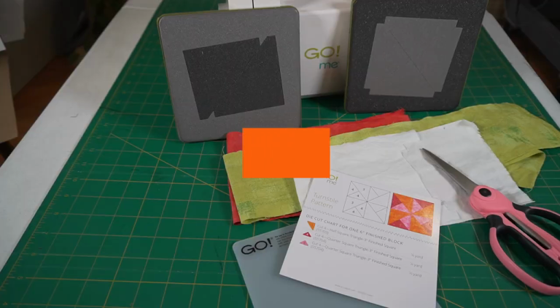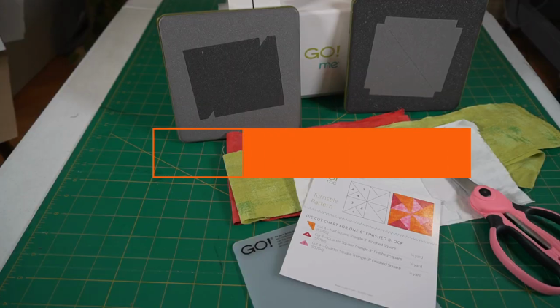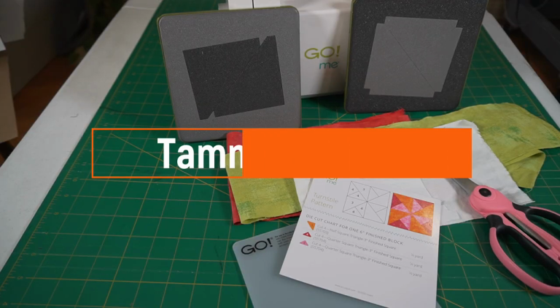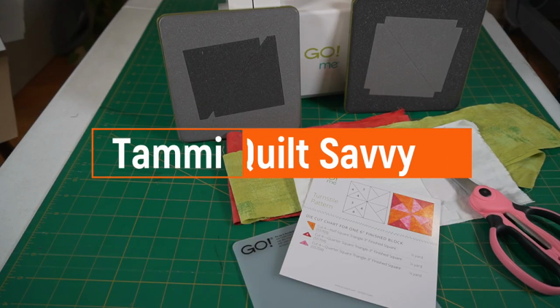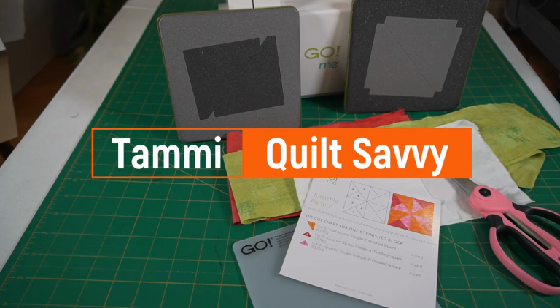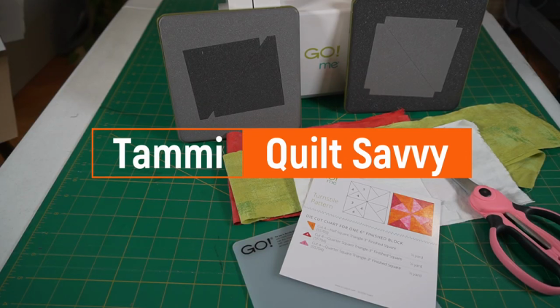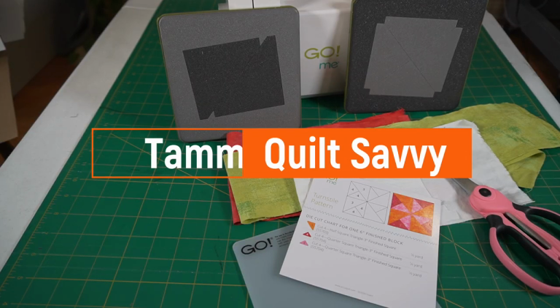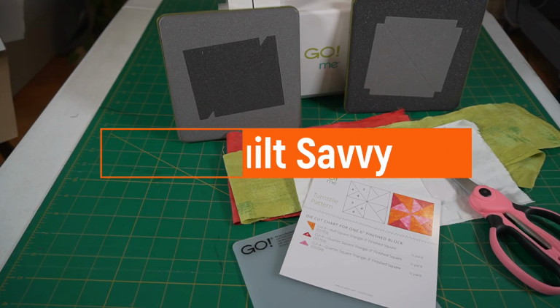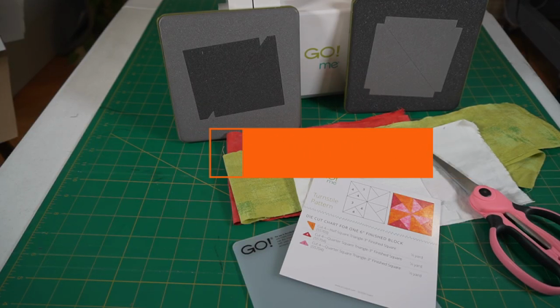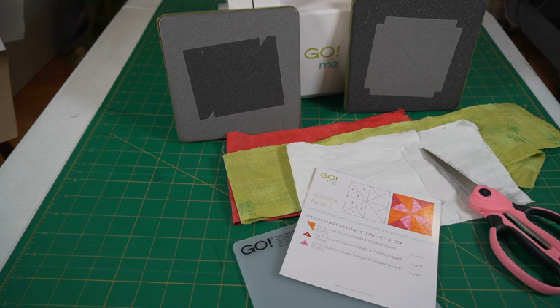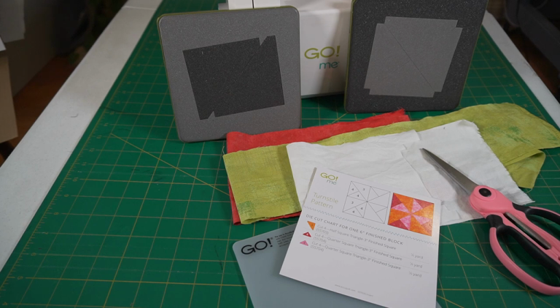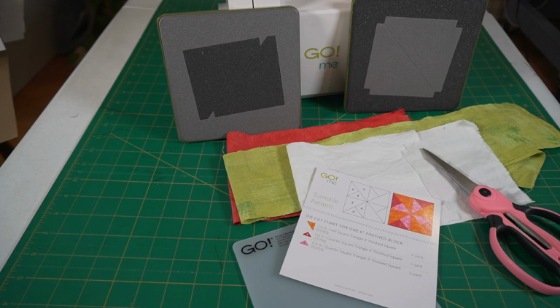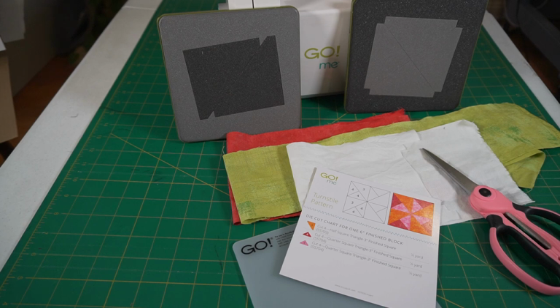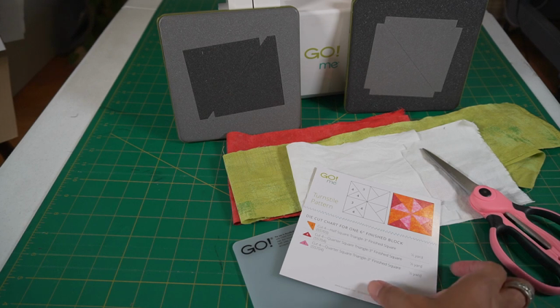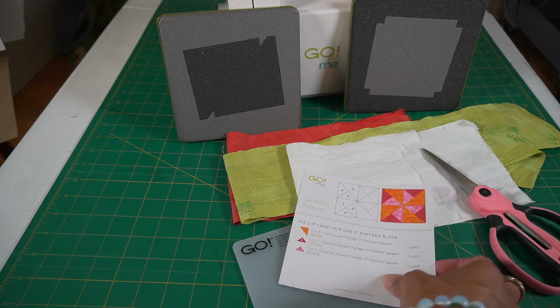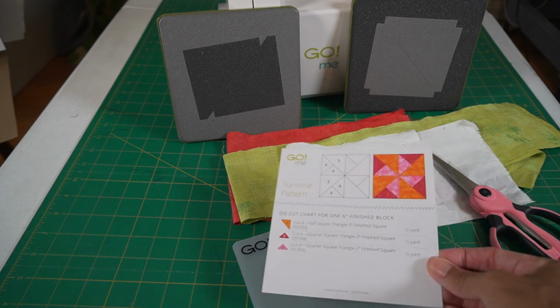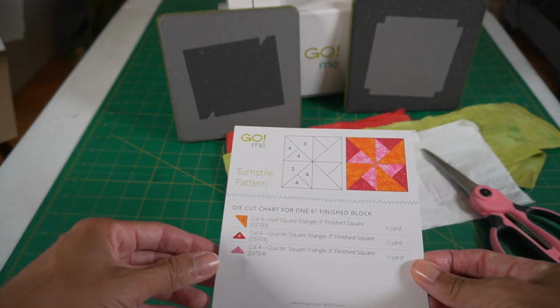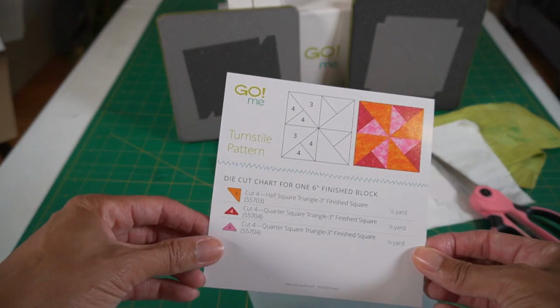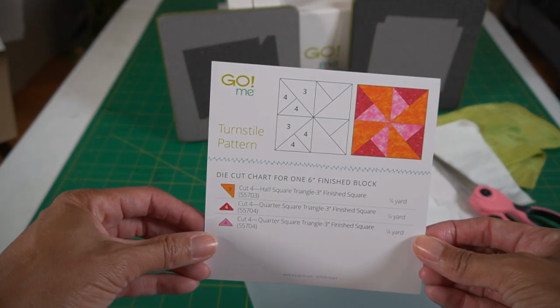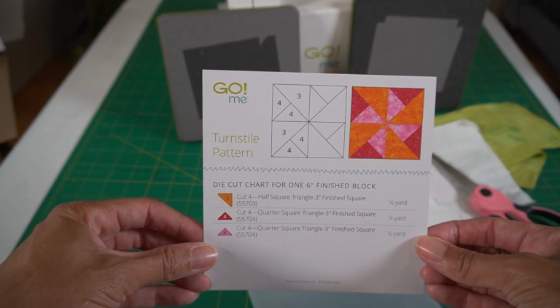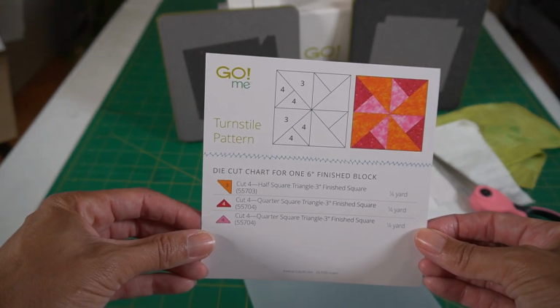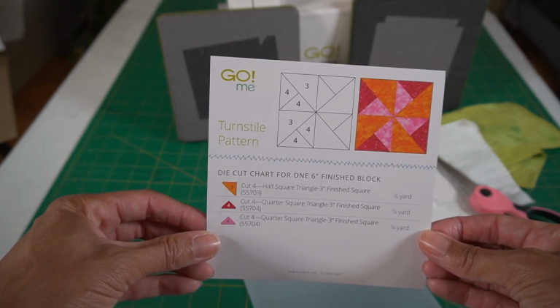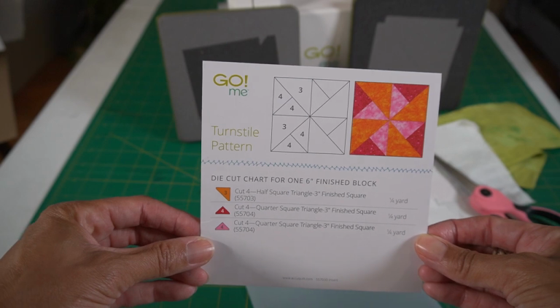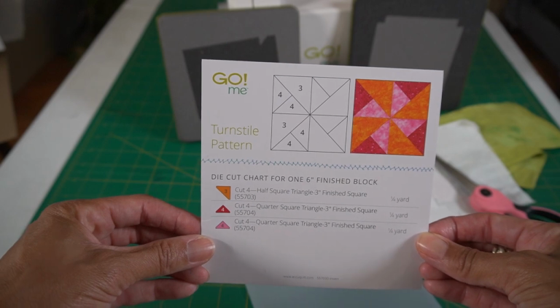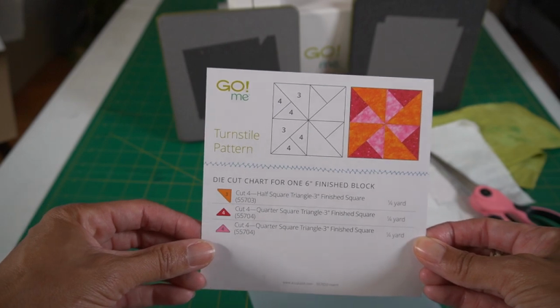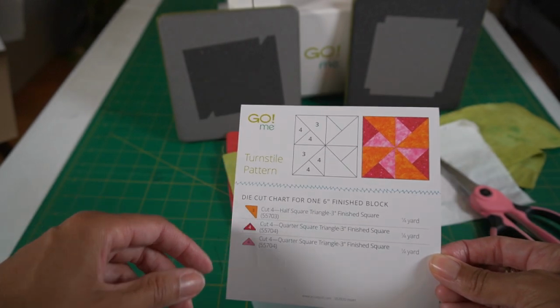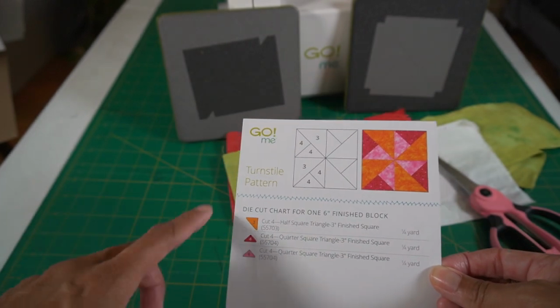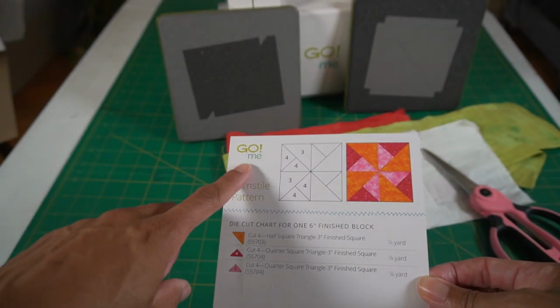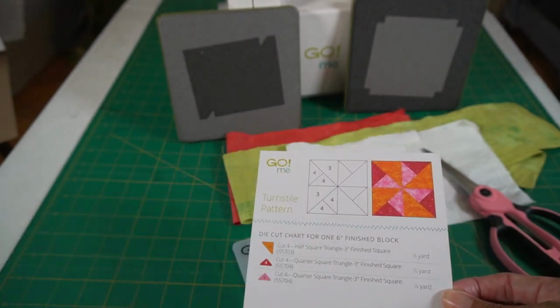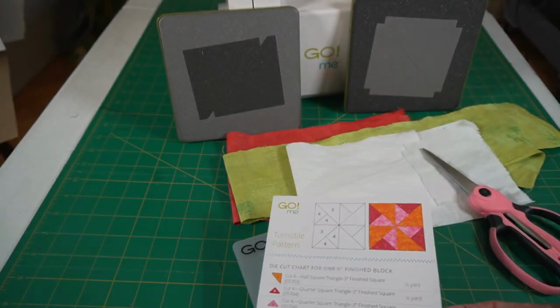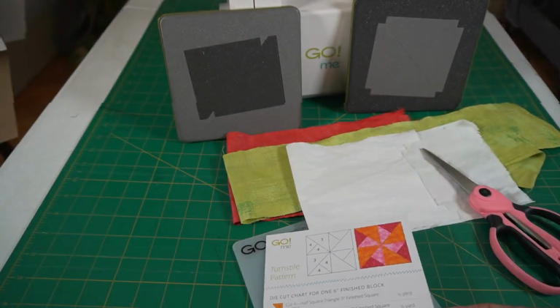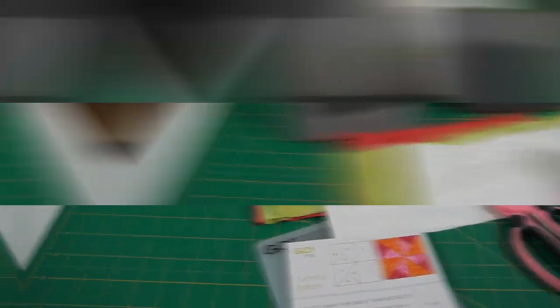Hi, my name is Tammy and I am the founder of Quilt Savvy. Today I'm going to be showing you how to make the turnstile quilt block using the AccuQuilt Go Me cutting system.